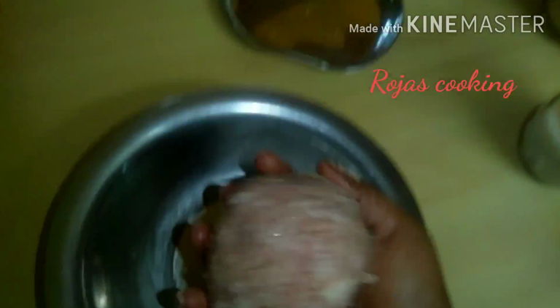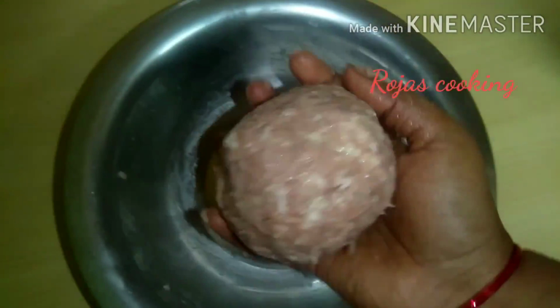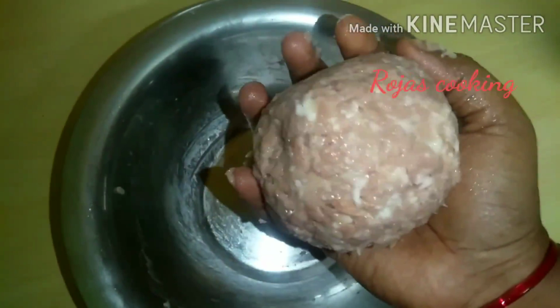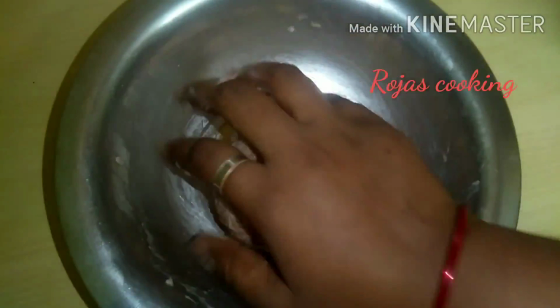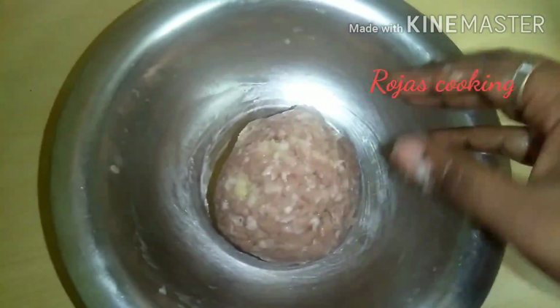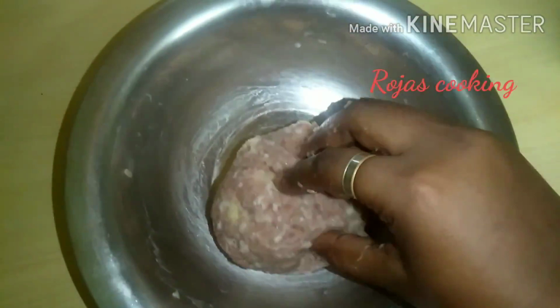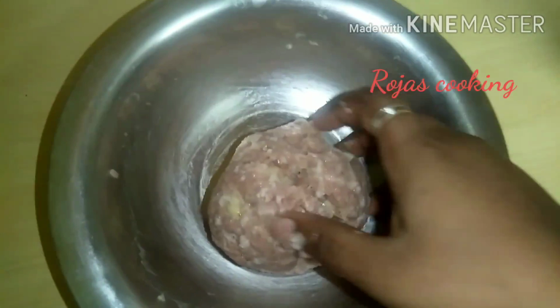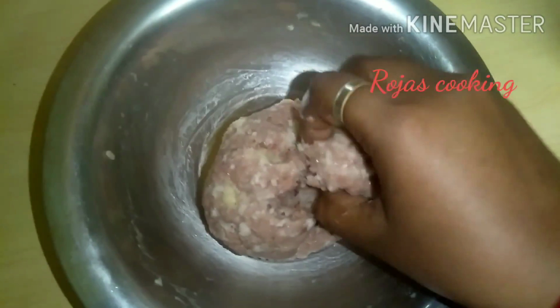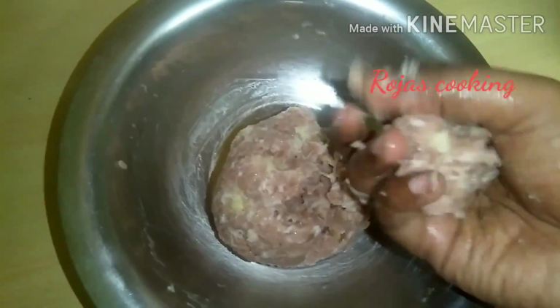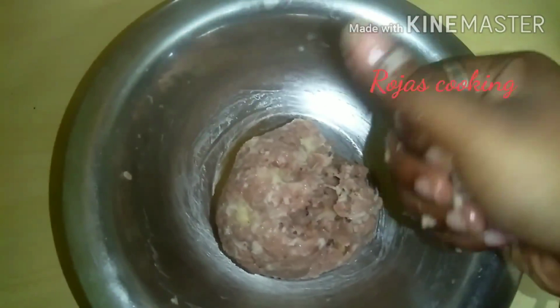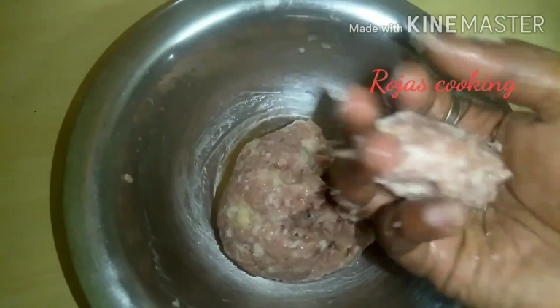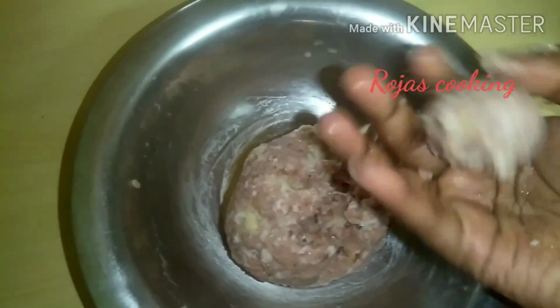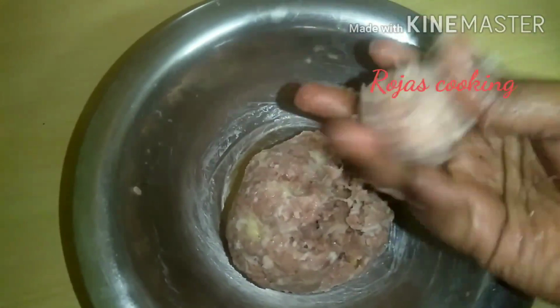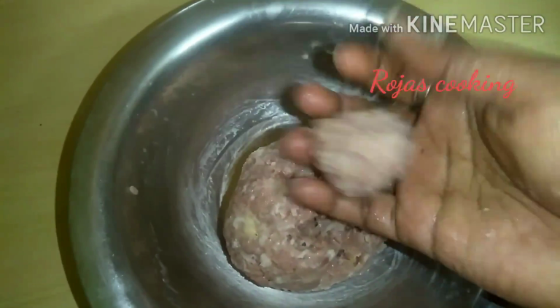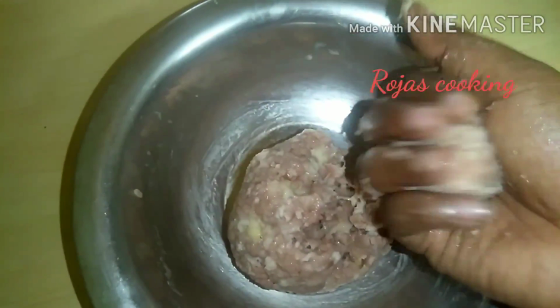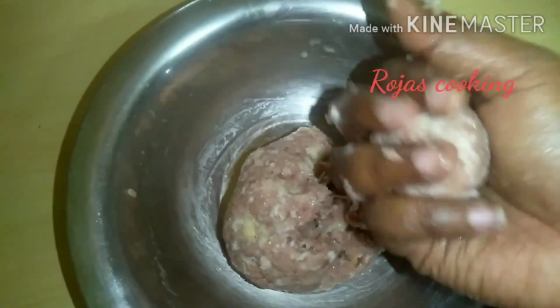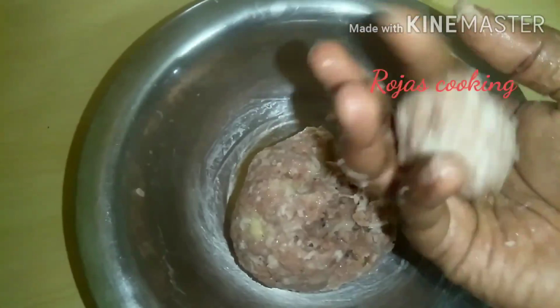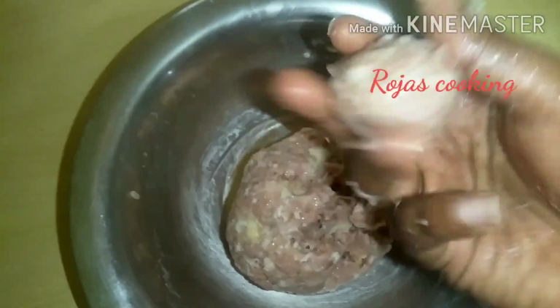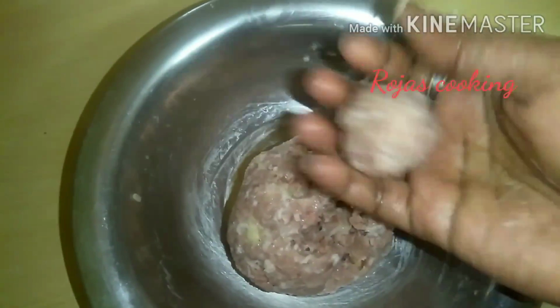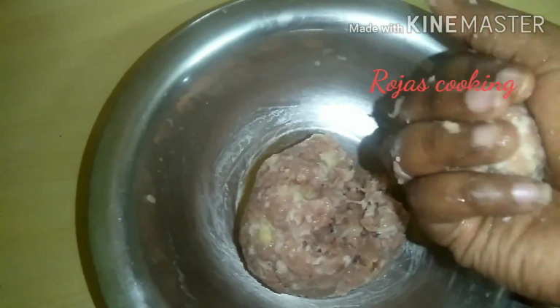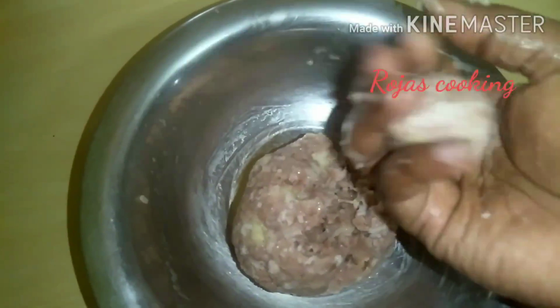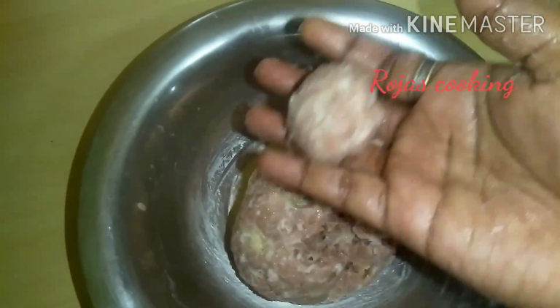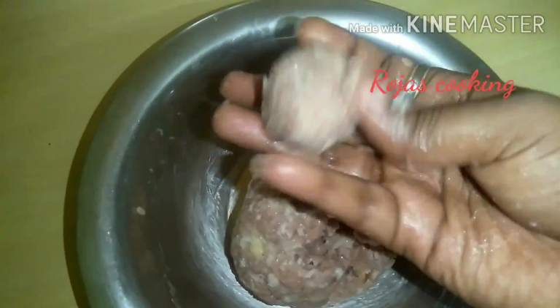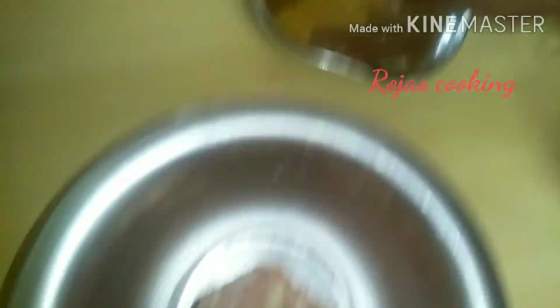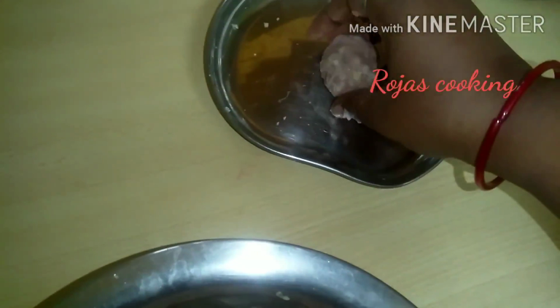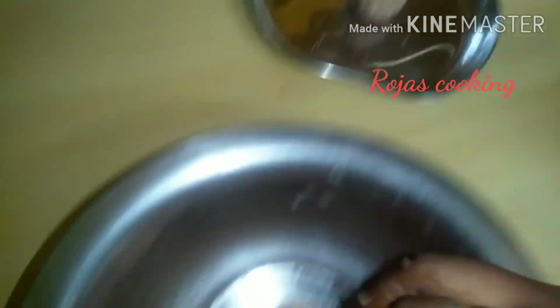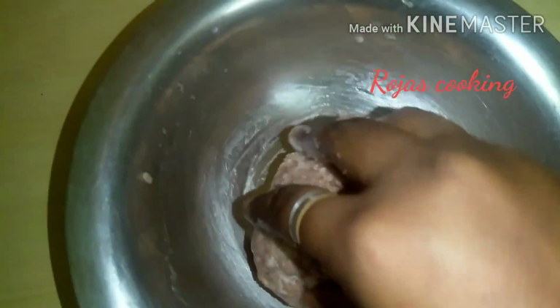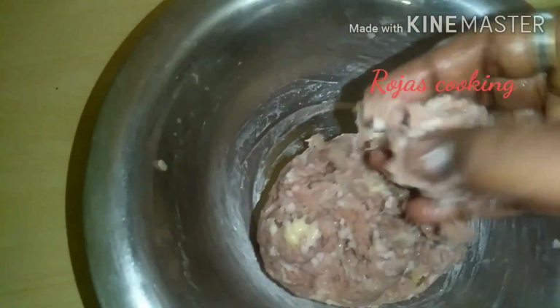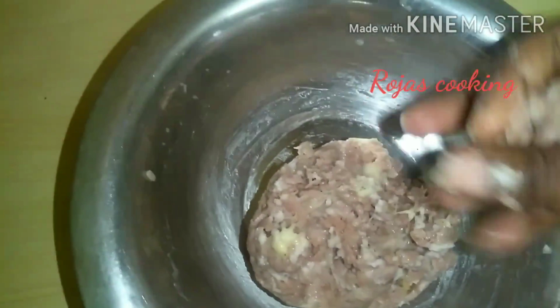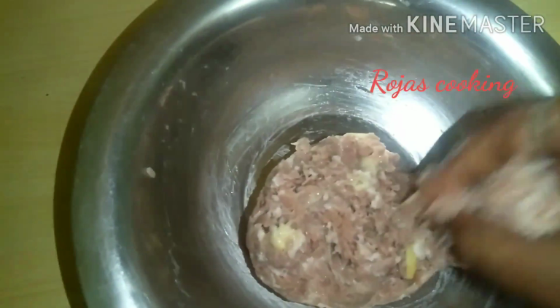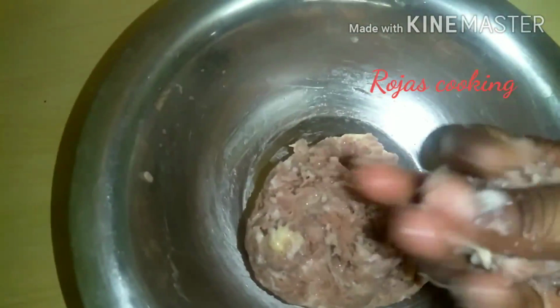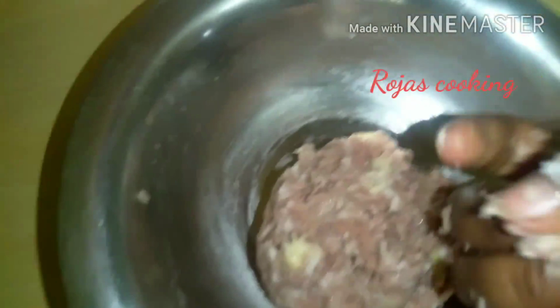This is a very nice dish. This is a small dish.